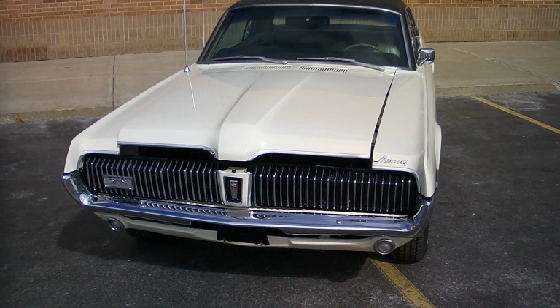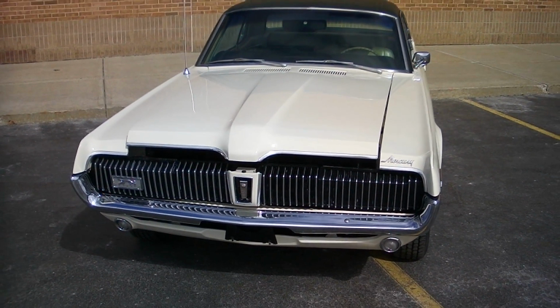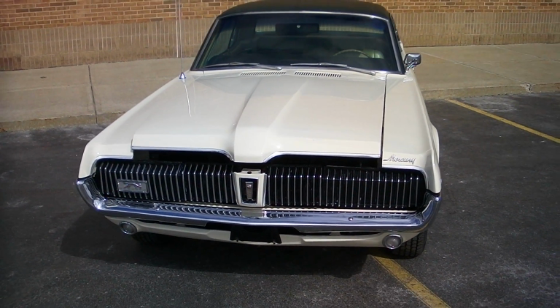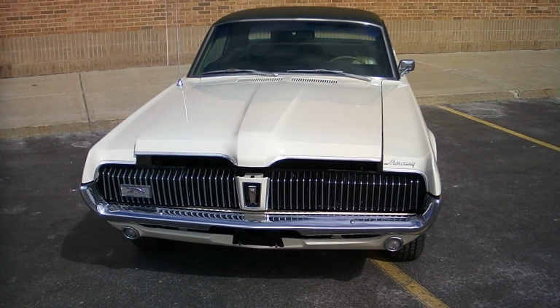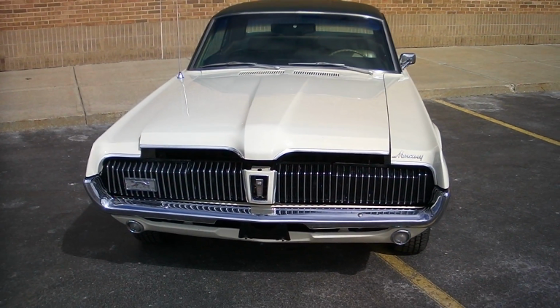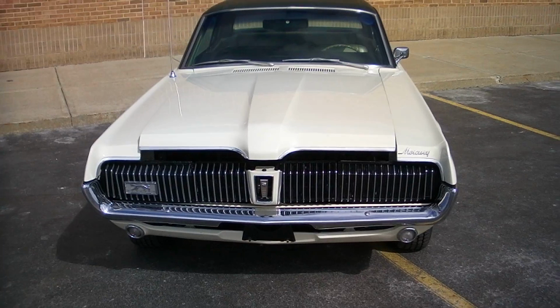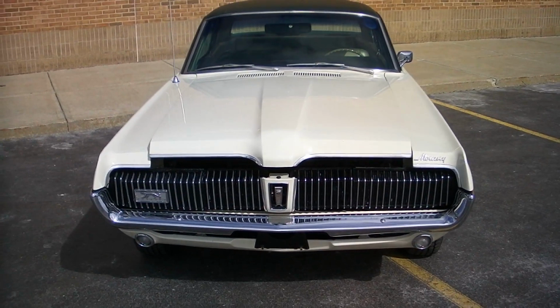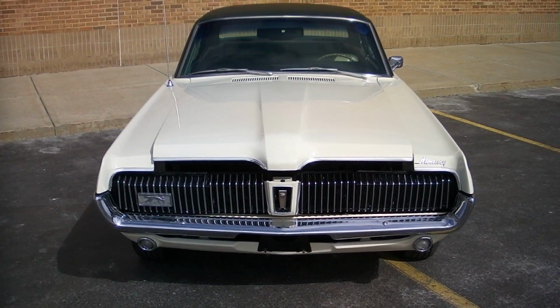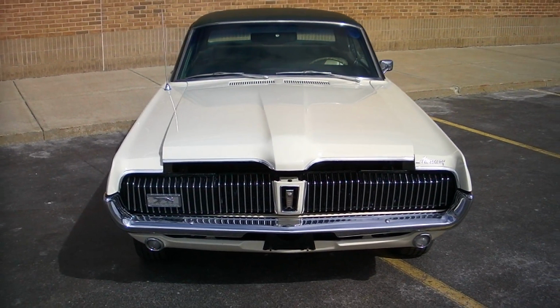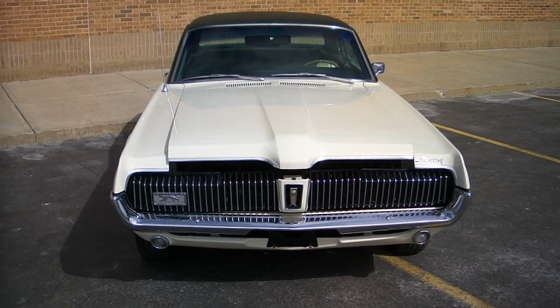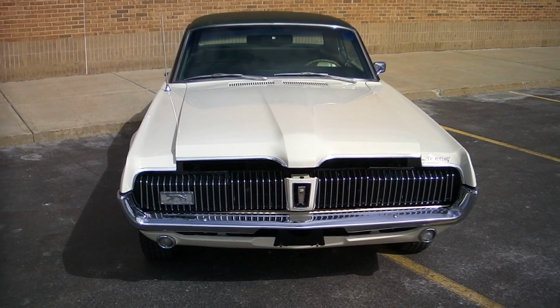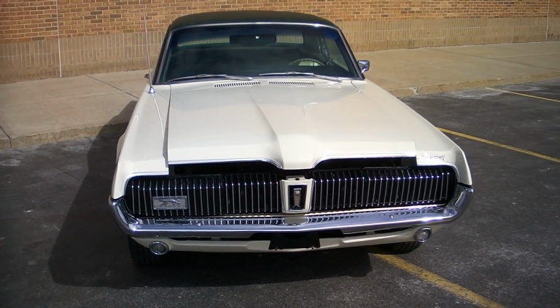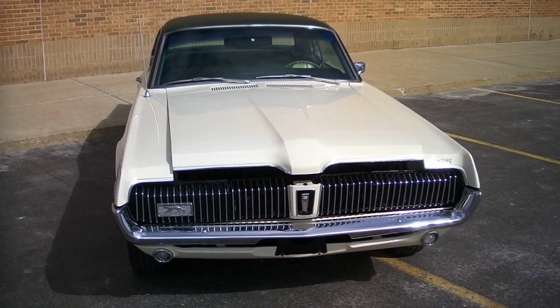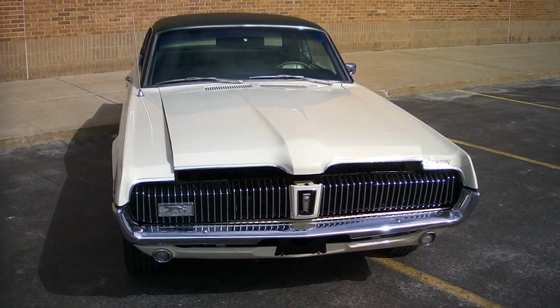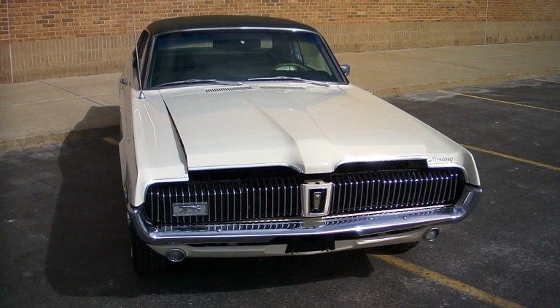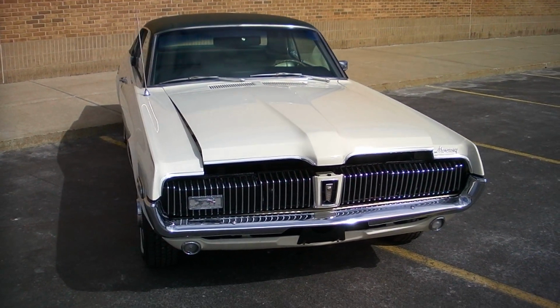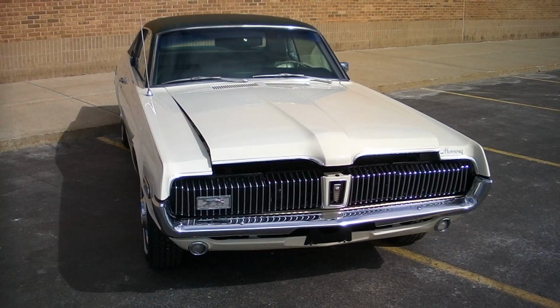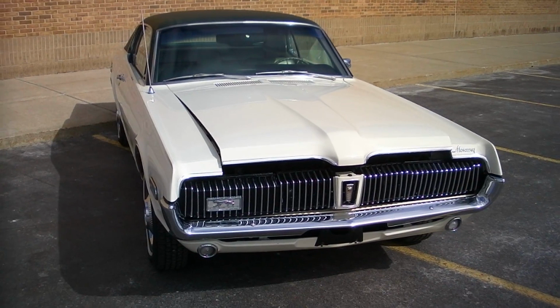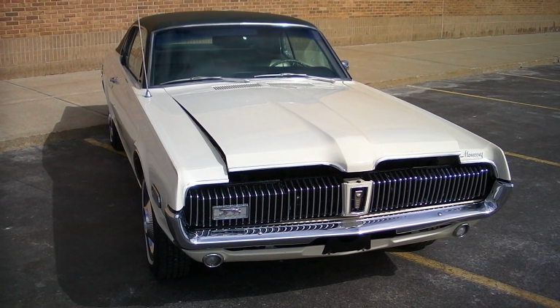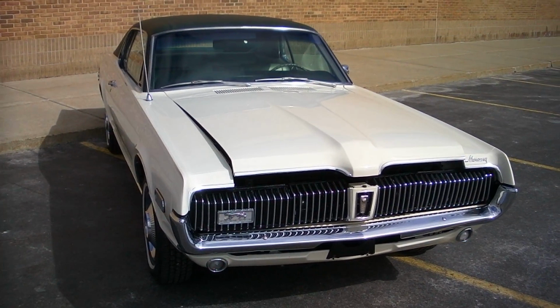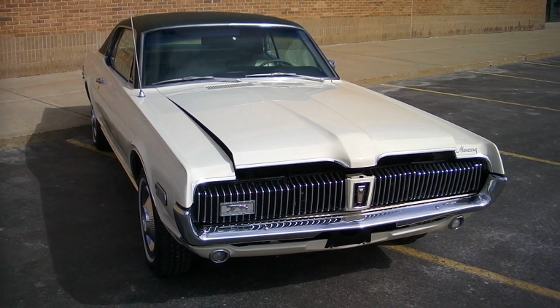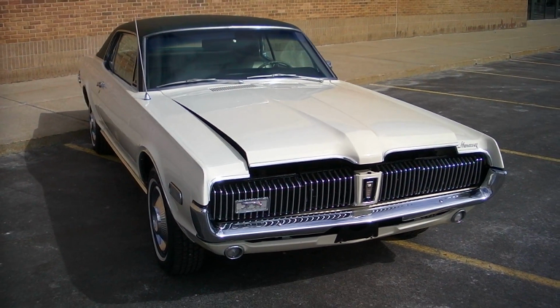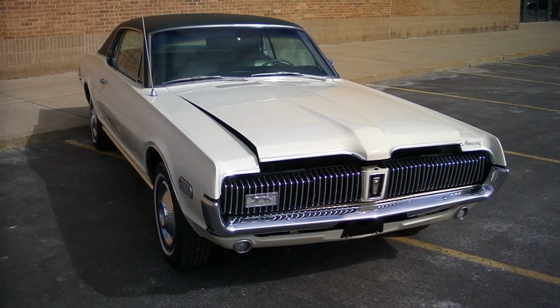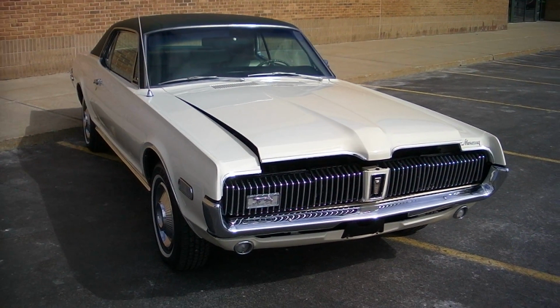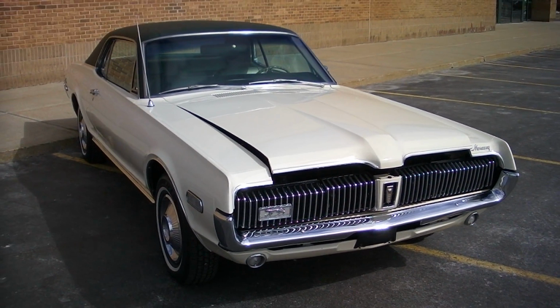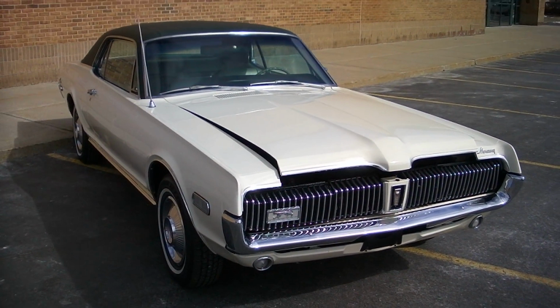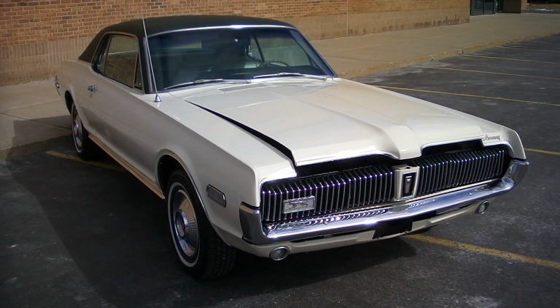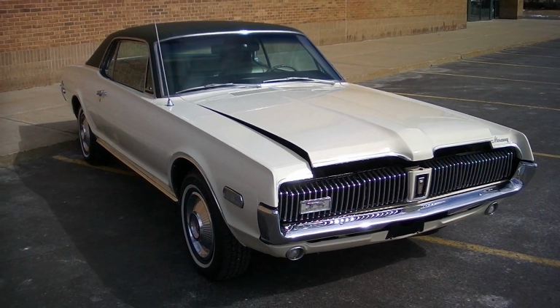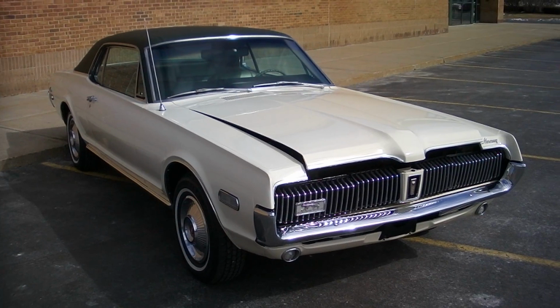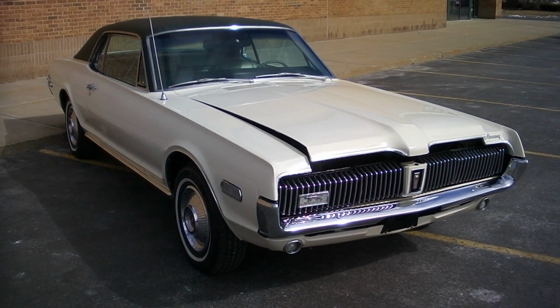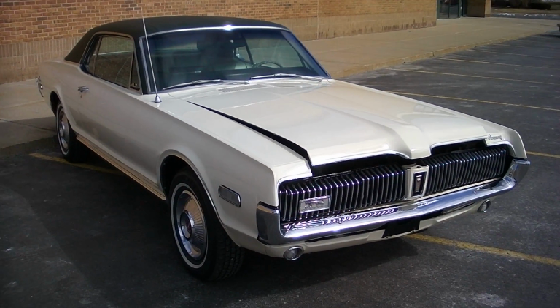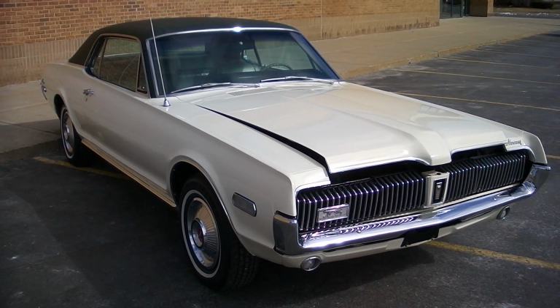Really nice car. 43,000 actual miles. I got this car from a good friend of mine — this is his wife's car. It's been pampered and babied its whole life. Always stored in a dry climate garage, no weather elements.